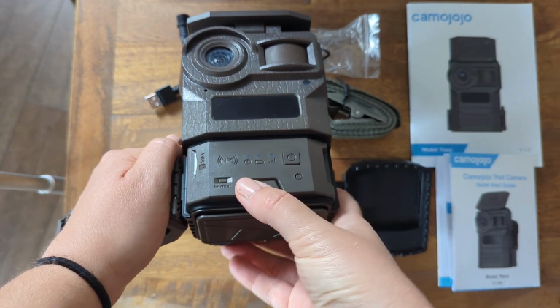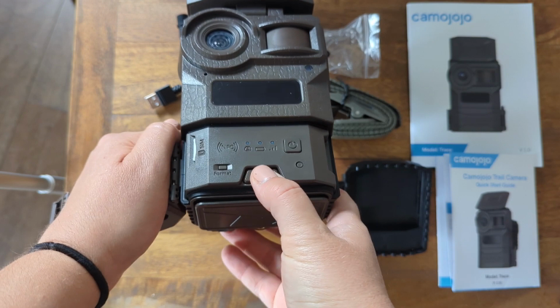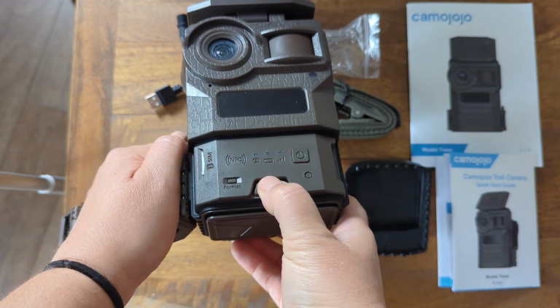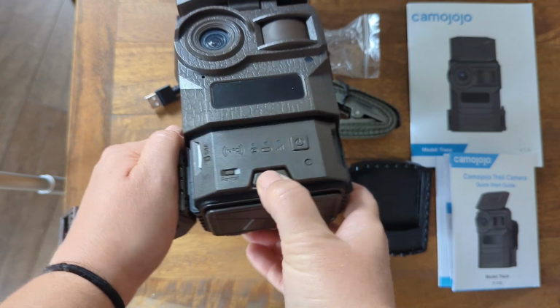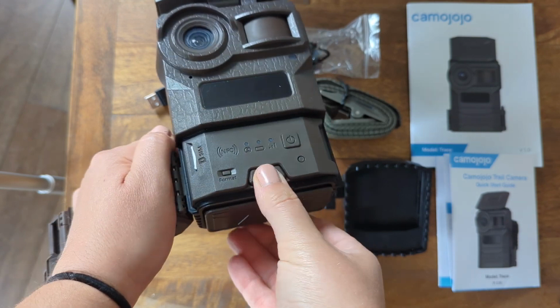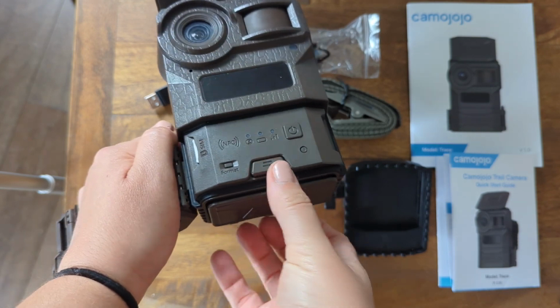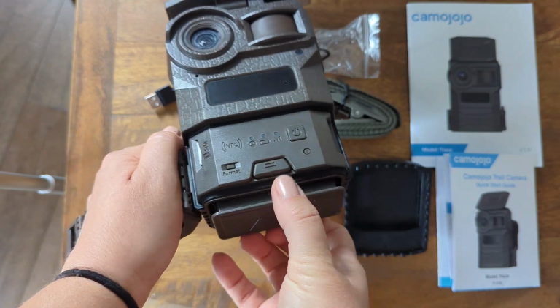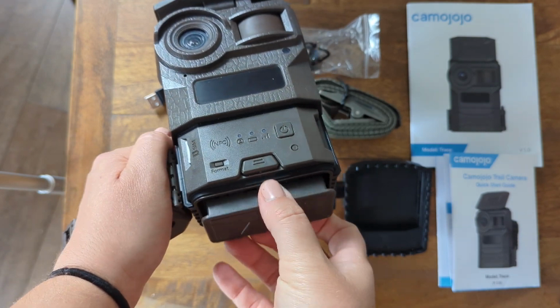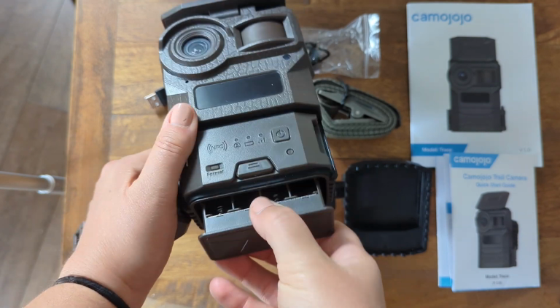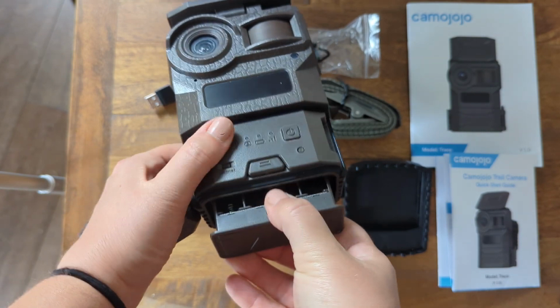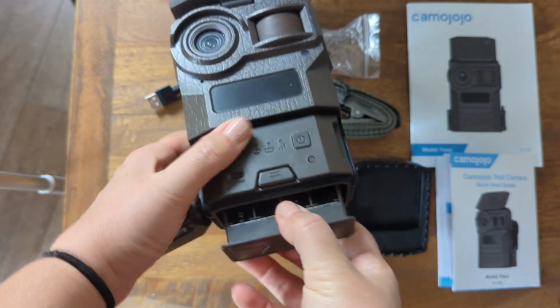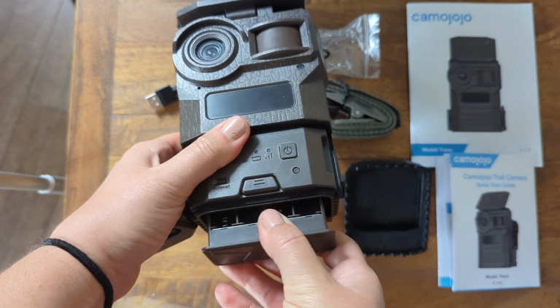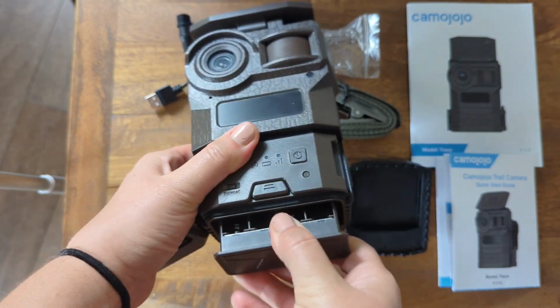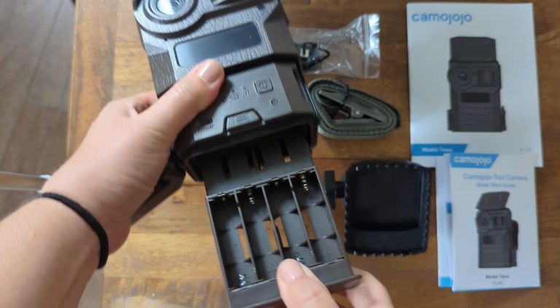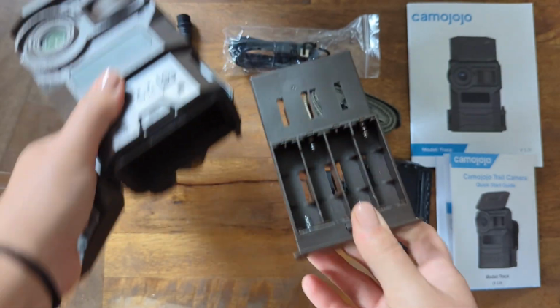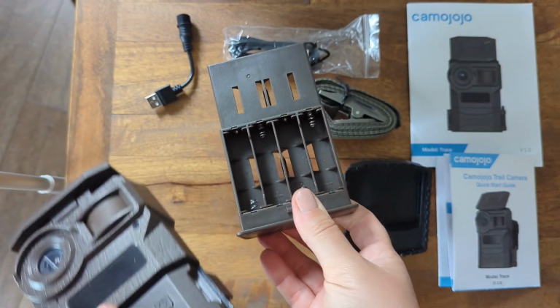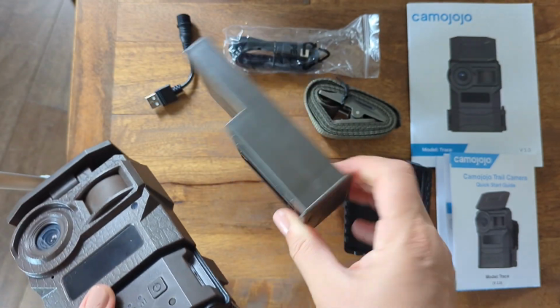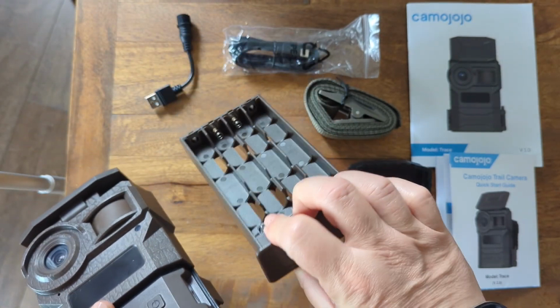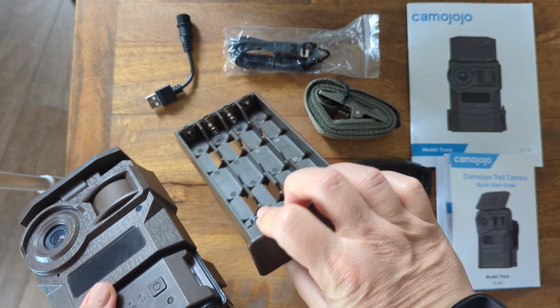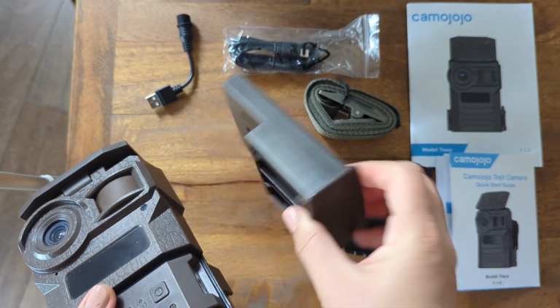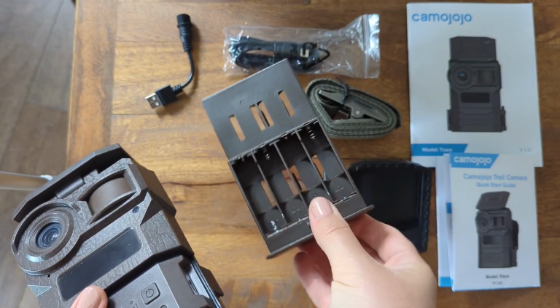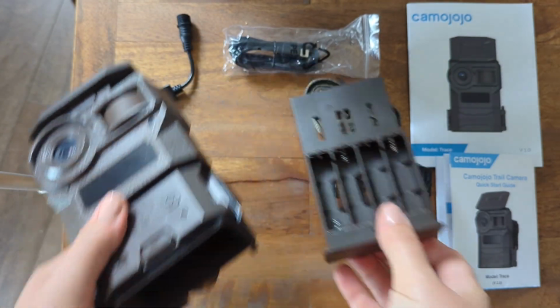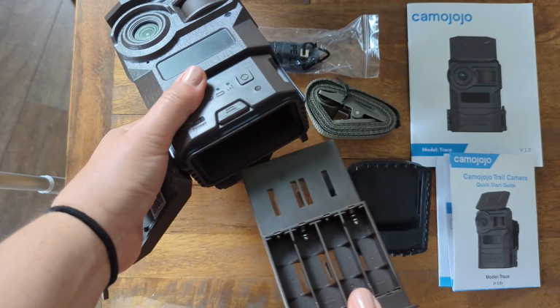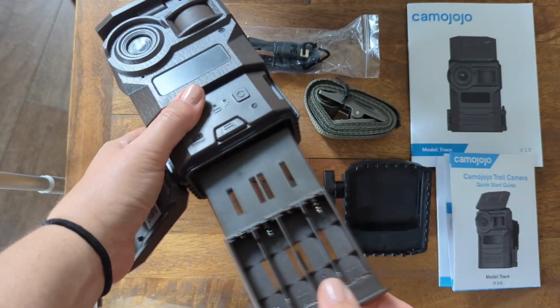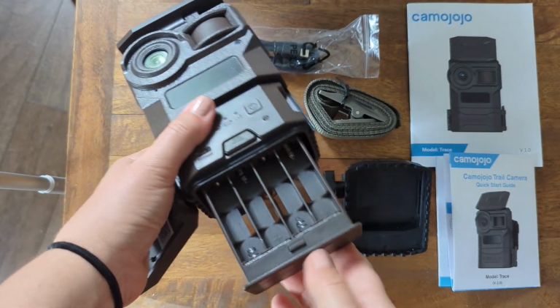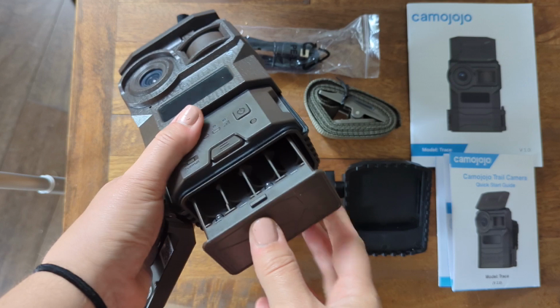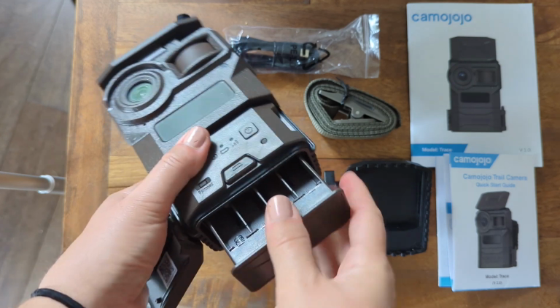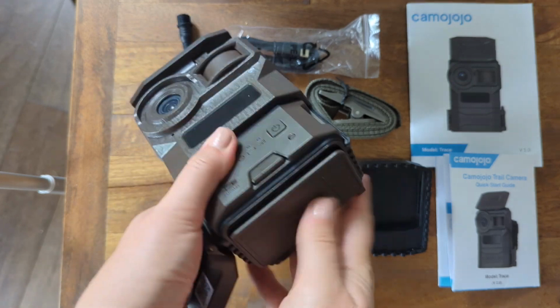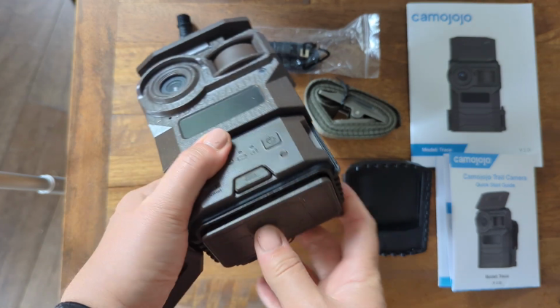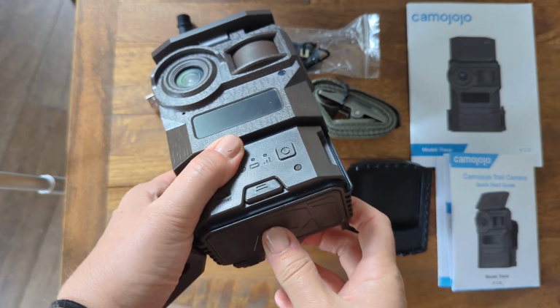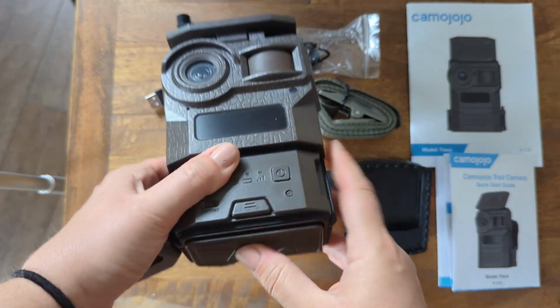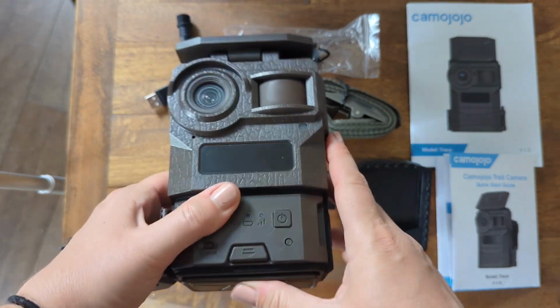To put in your batteries — this takes 12 AA batteries — you just click that open, pull it out, and install the batteries right there. Then just give it another pop in and you are basically good to go.